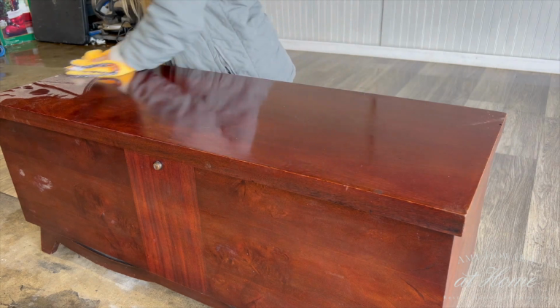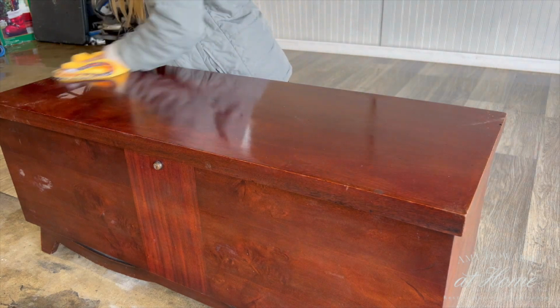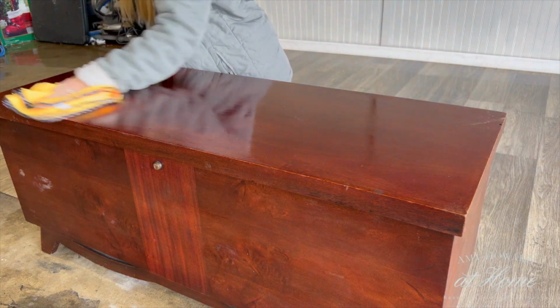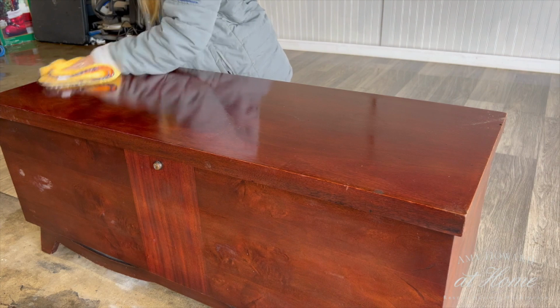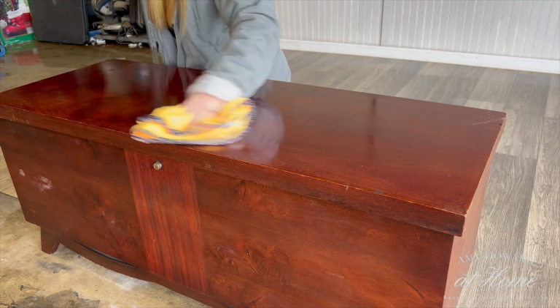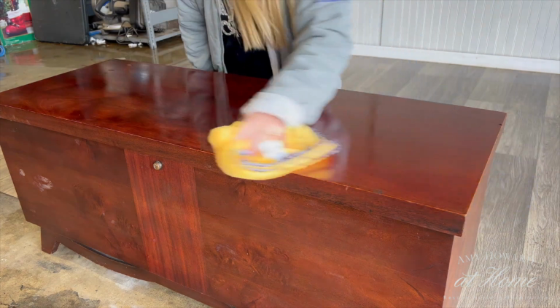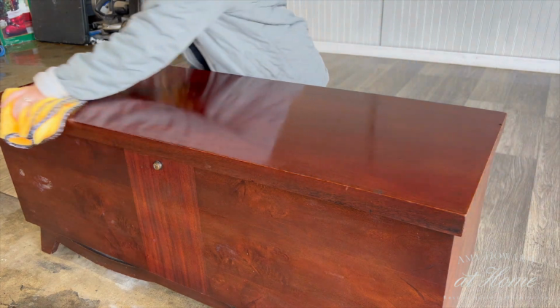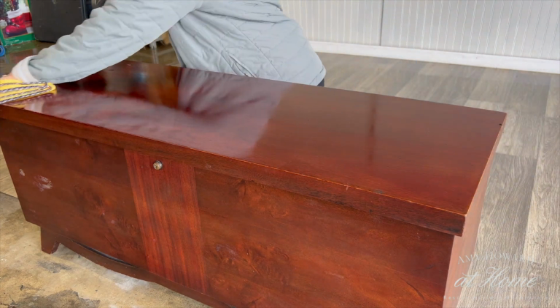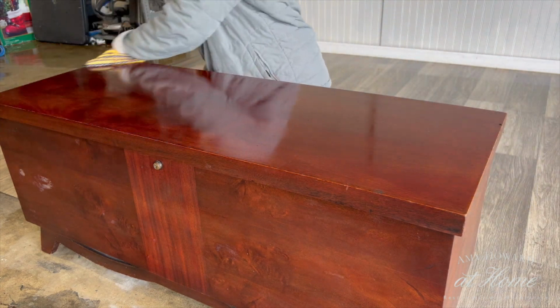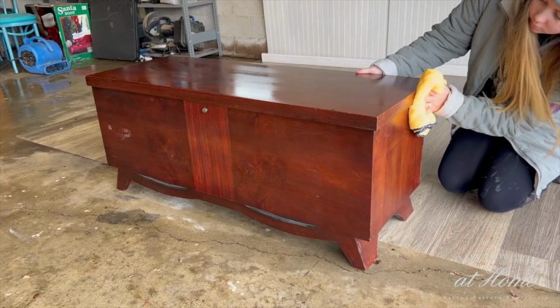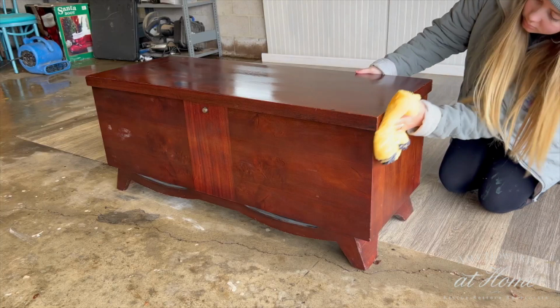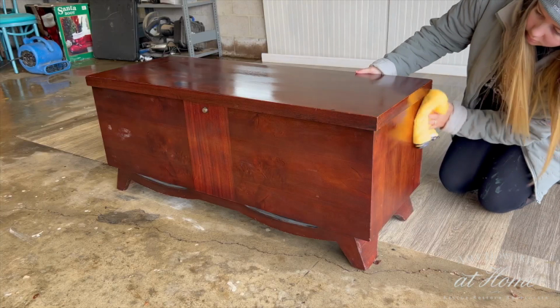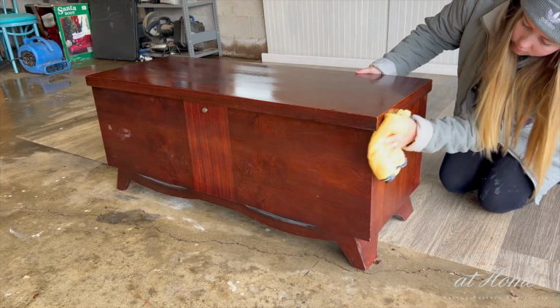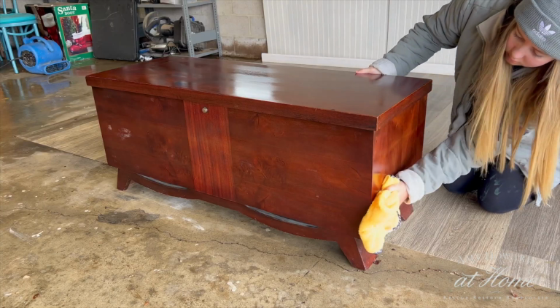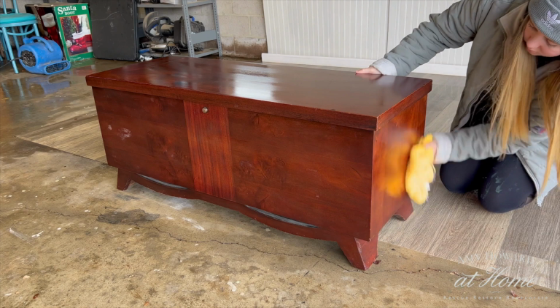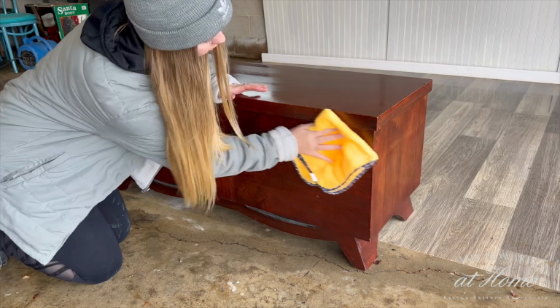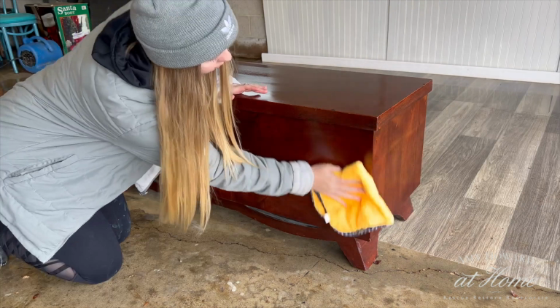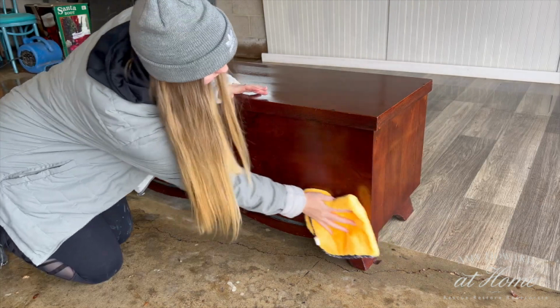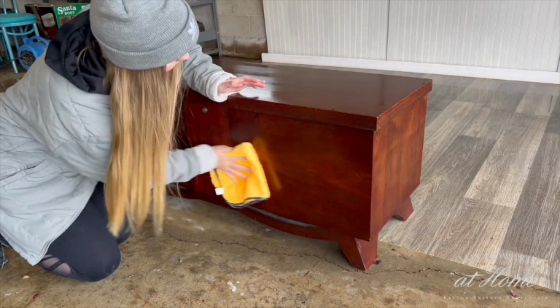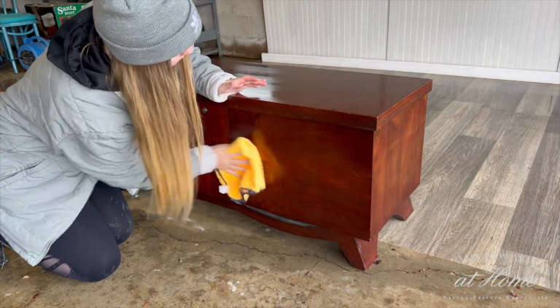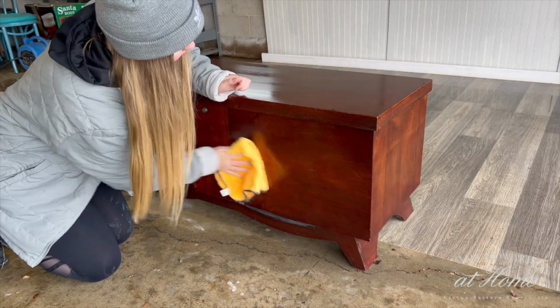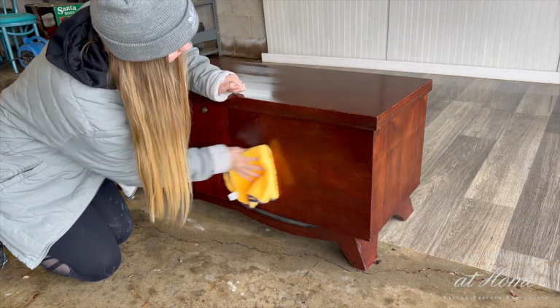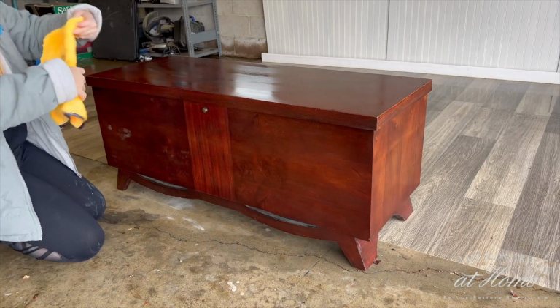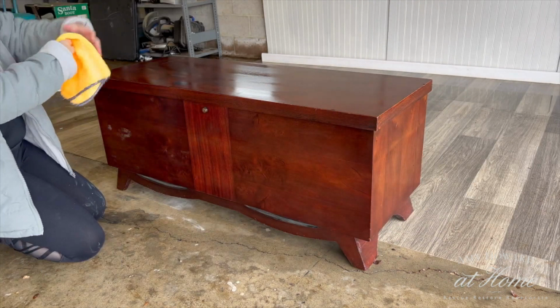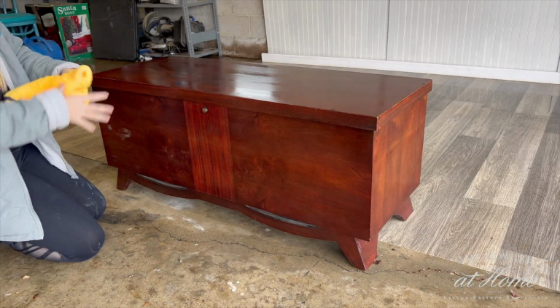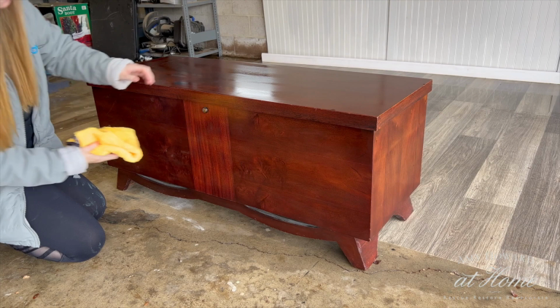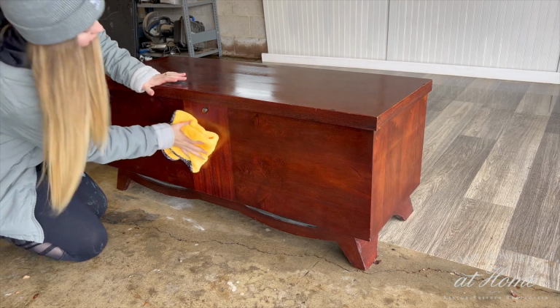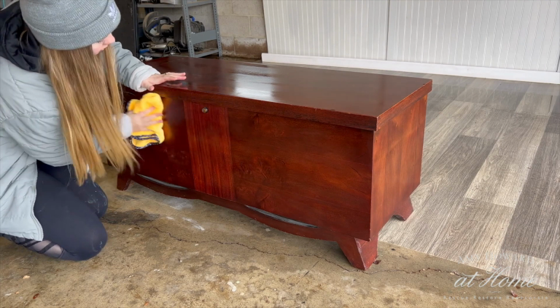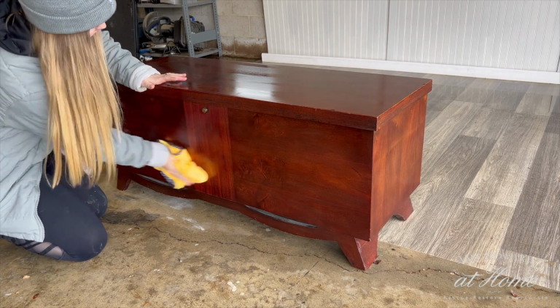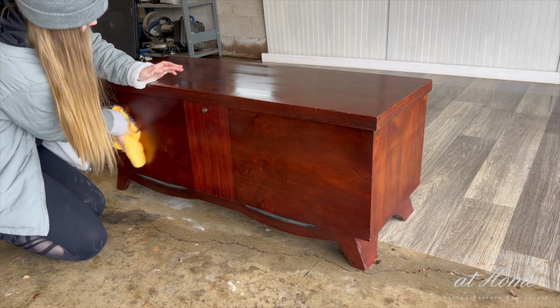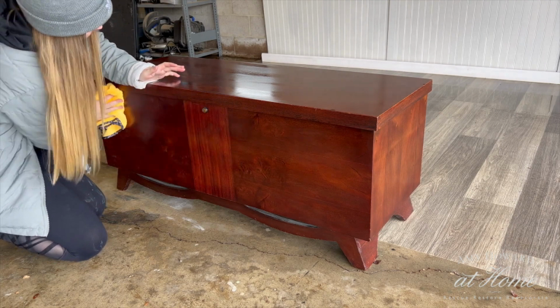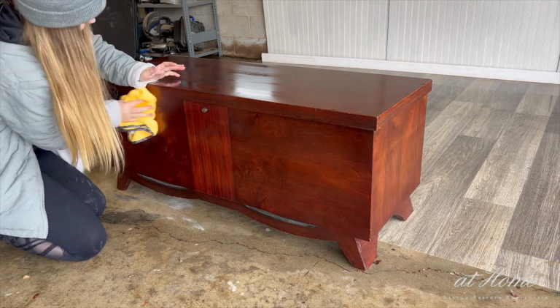Before I do anything else I need to give this piece a good cleaning. I'm using Clean Slate, which is pretty much my favorite cleaner ever. Giving your piece a good cleaning is essential to make sure that your paint will adhere correctly. I particularly love Clean Slate because it gets rid of even wax and you don't have to wash it off after.